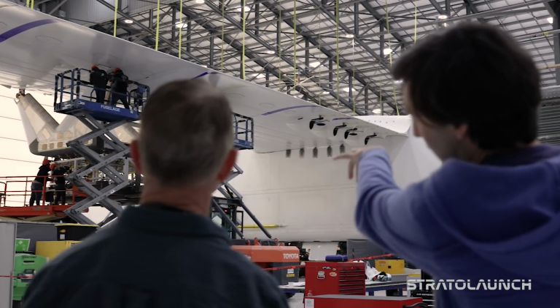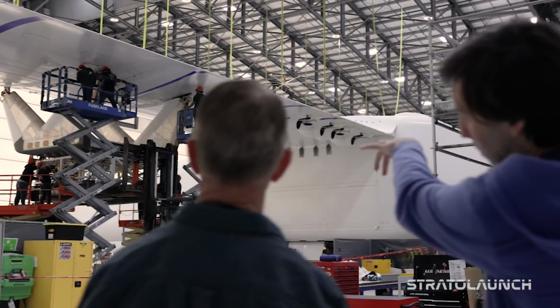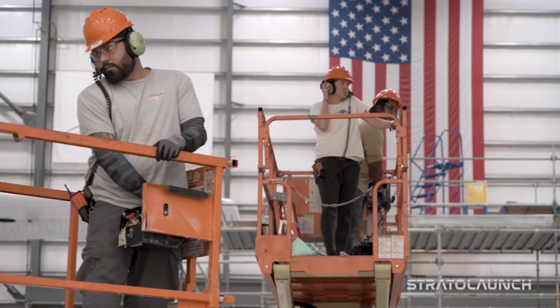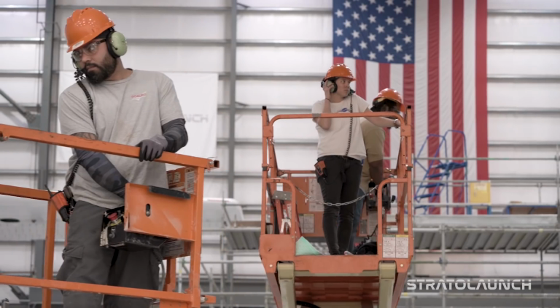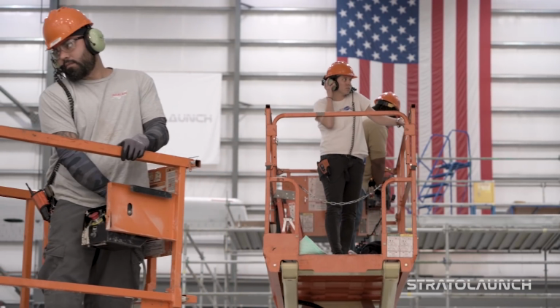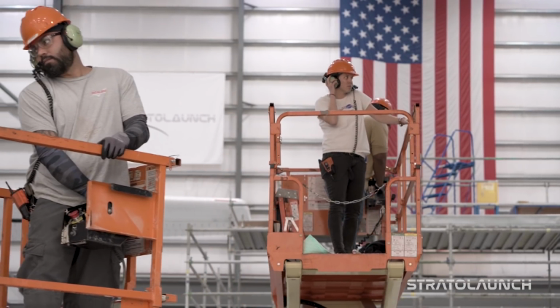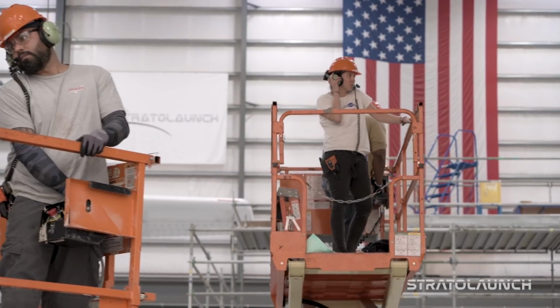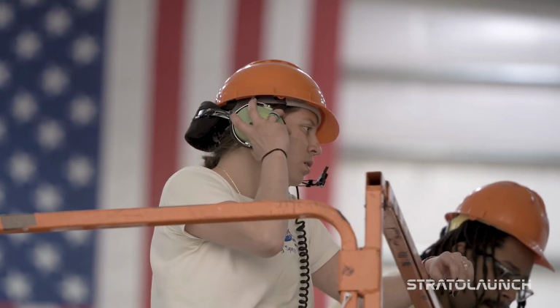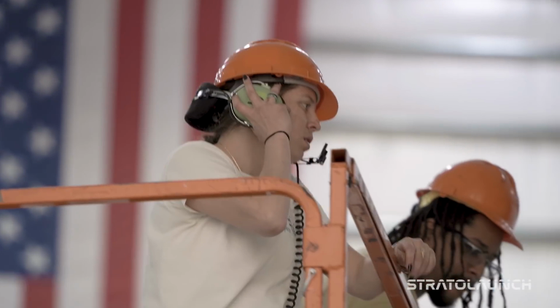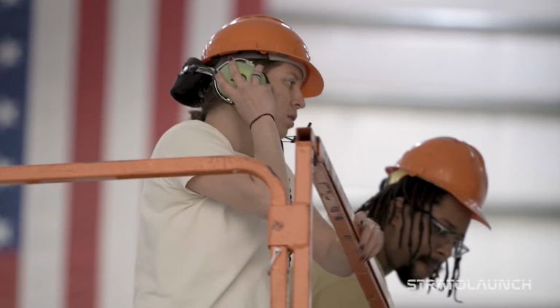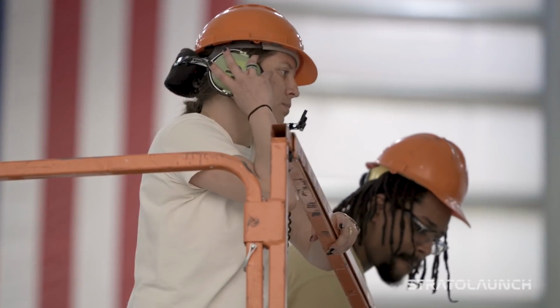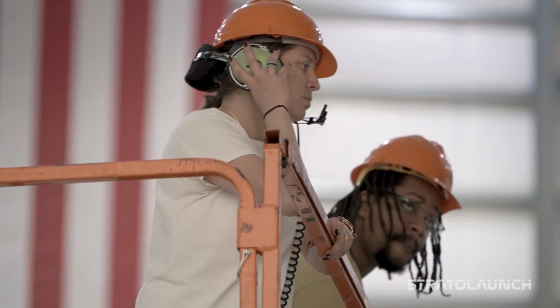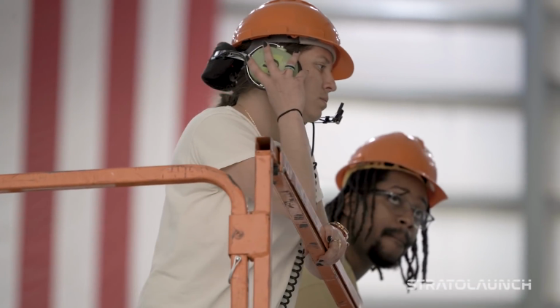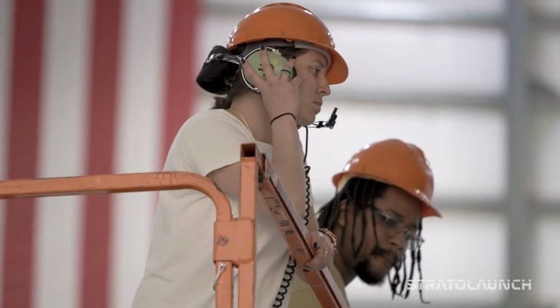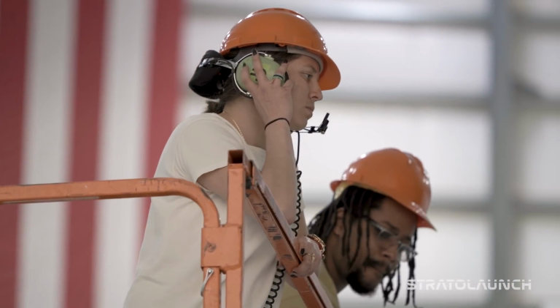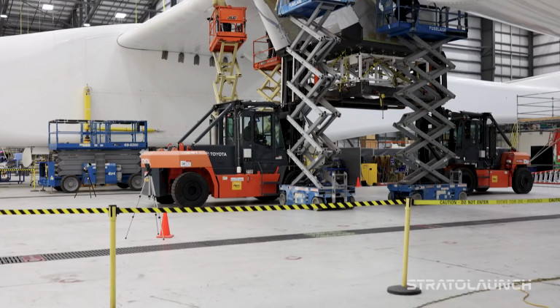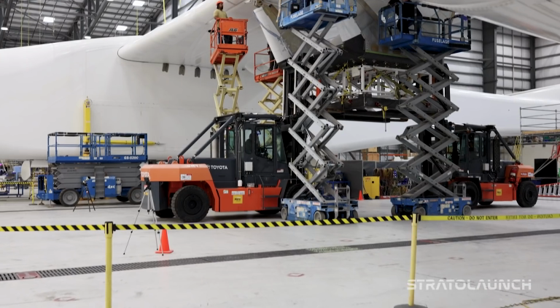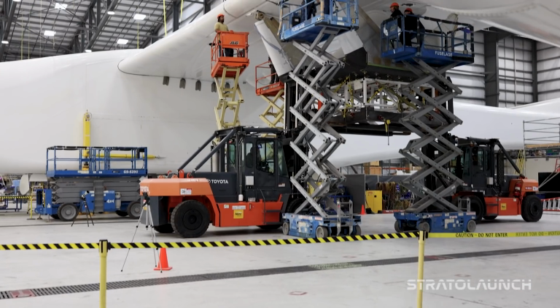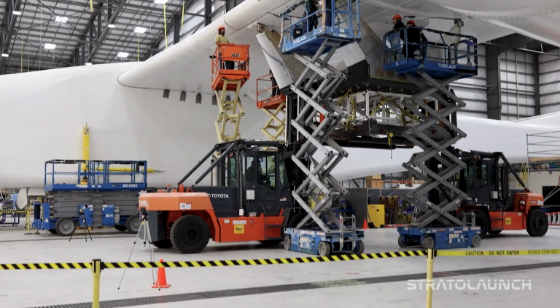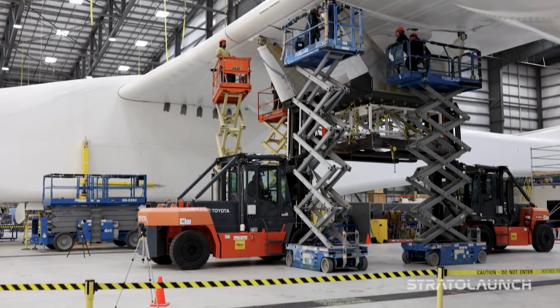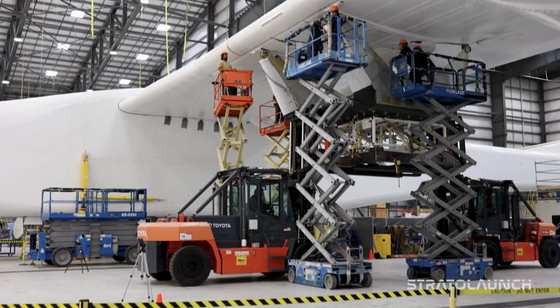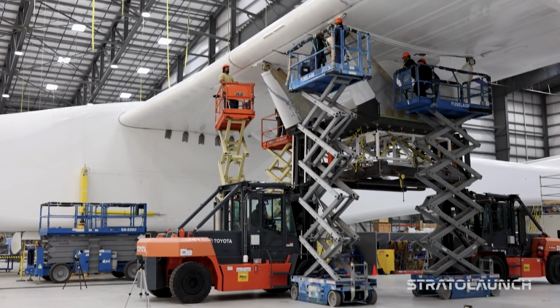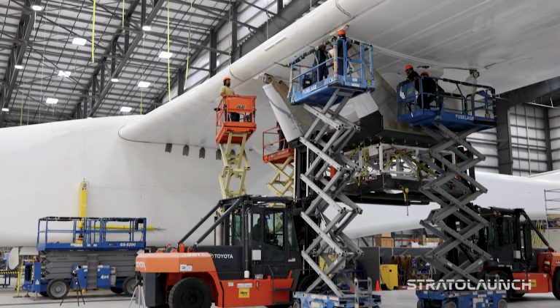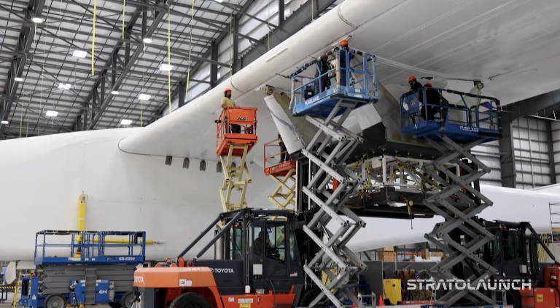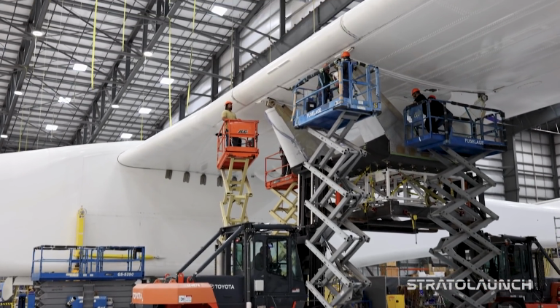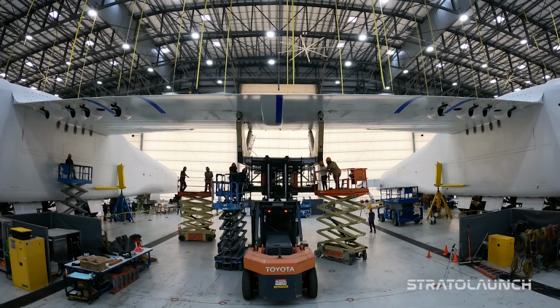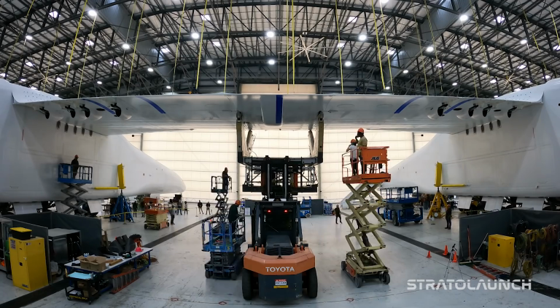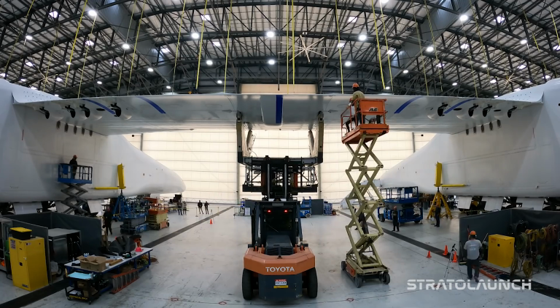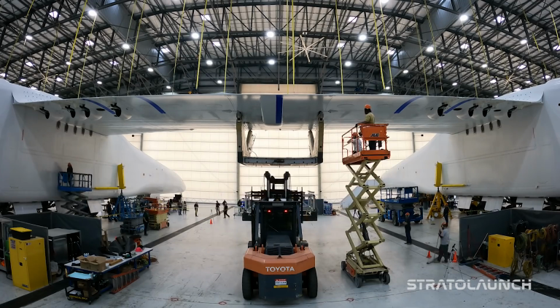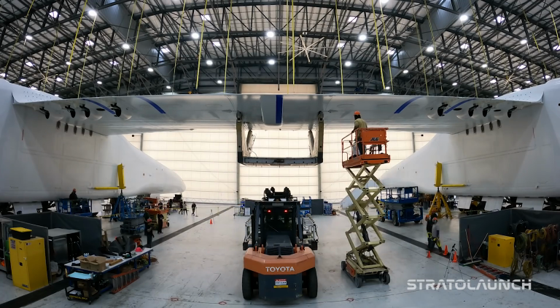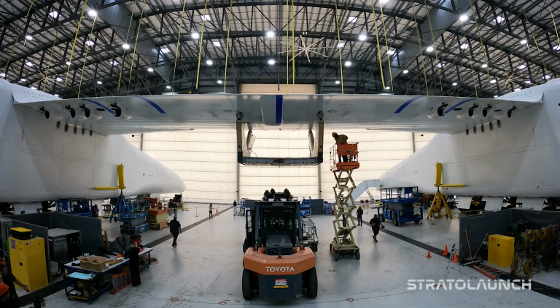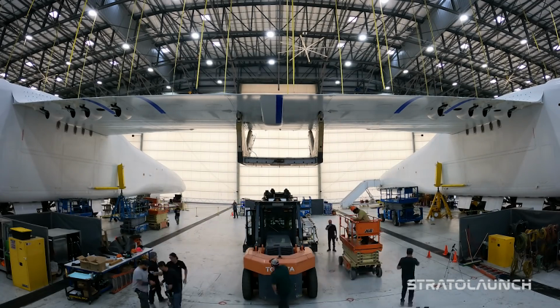We actually have winches in the pylon that reach down to lift Talon onto the airplane, which limits how much ground support equipment we have to have and is the safest way to lift Talon onto the airplane.